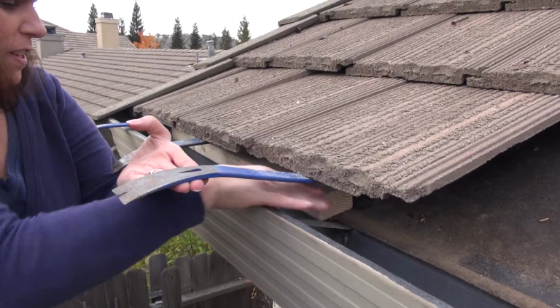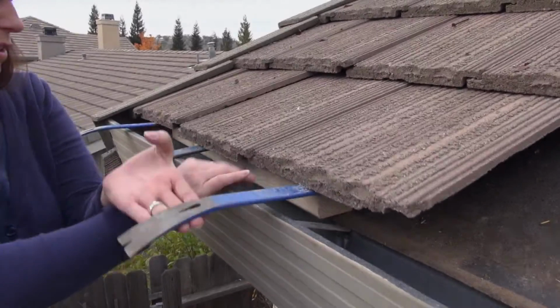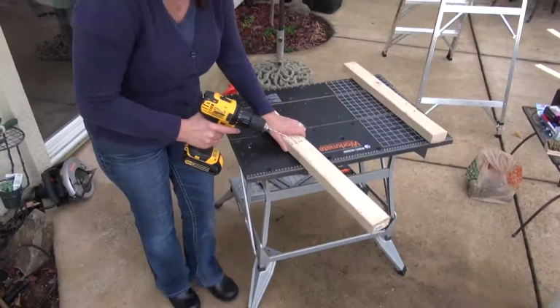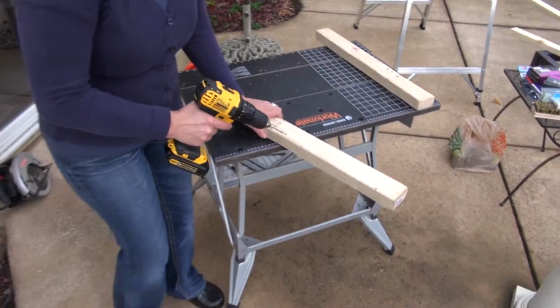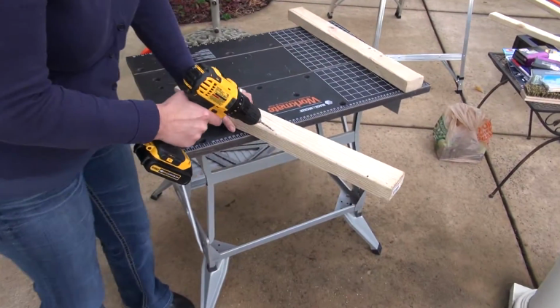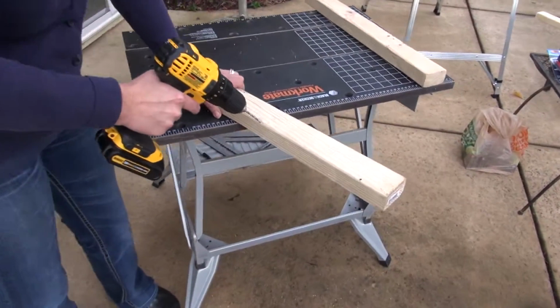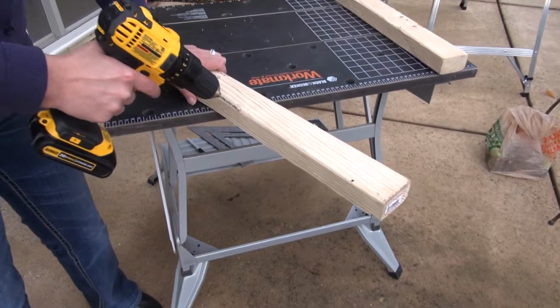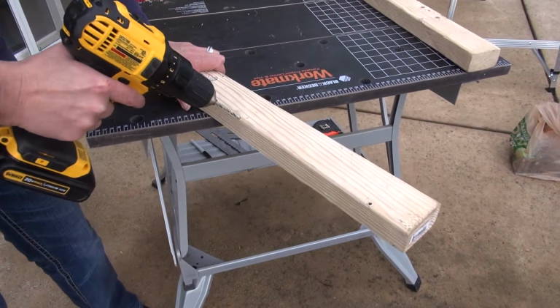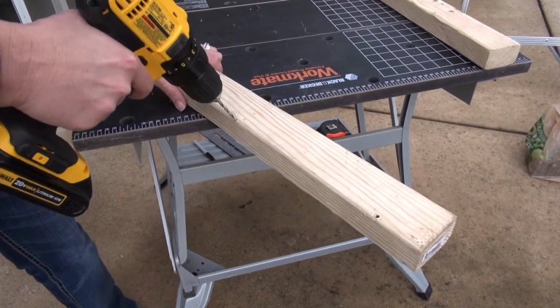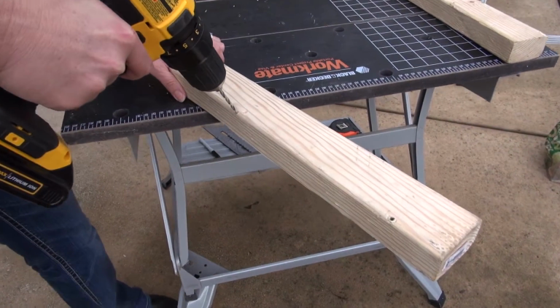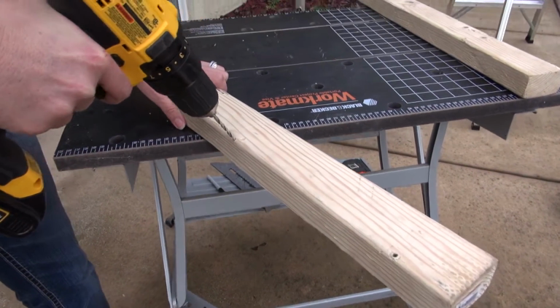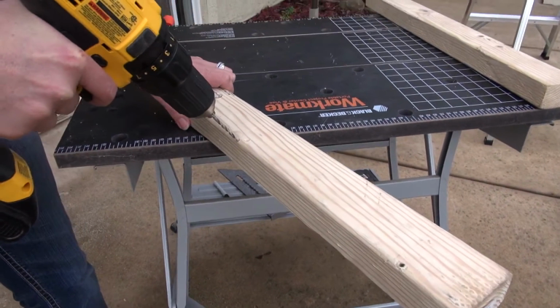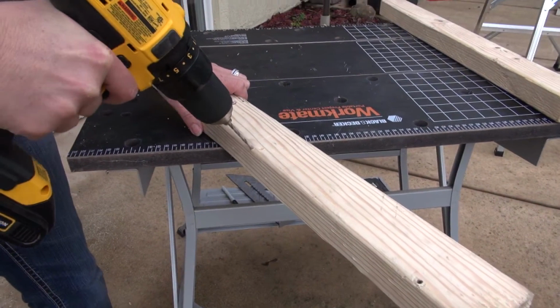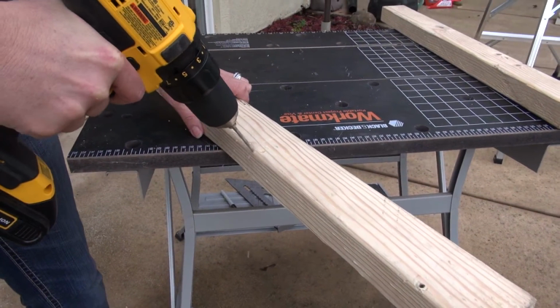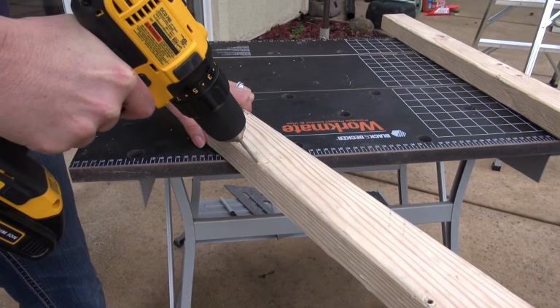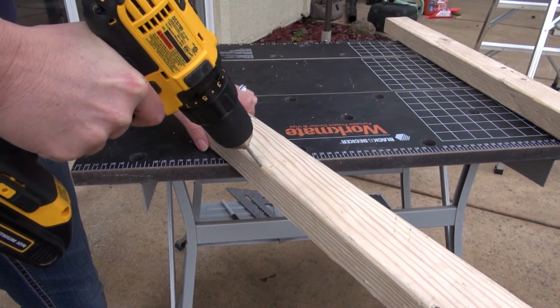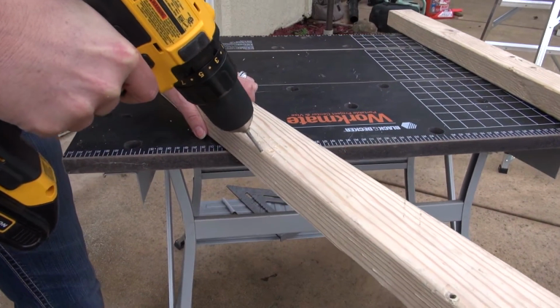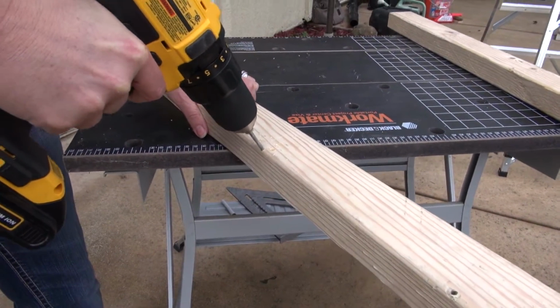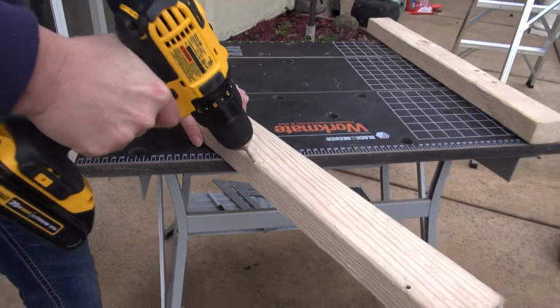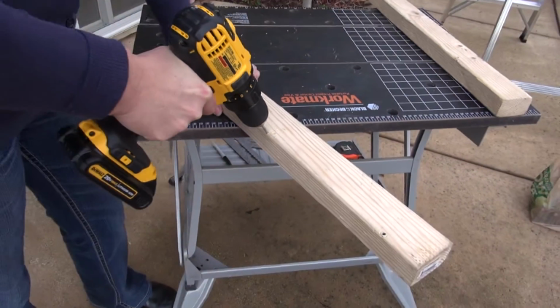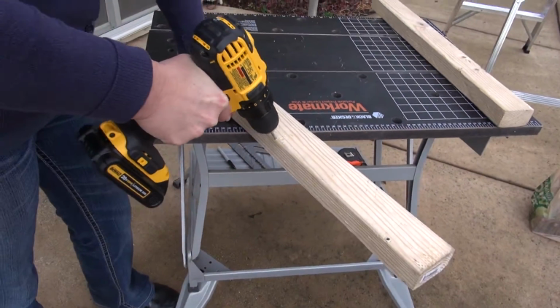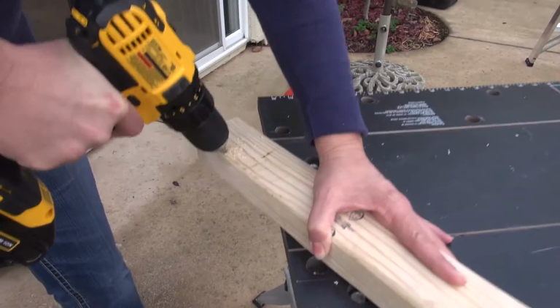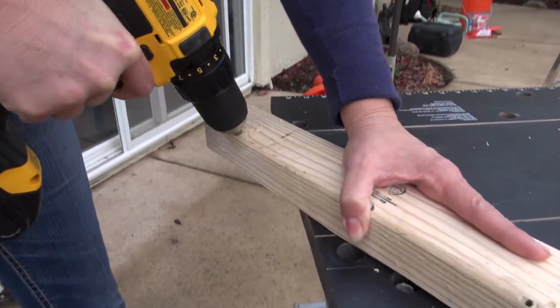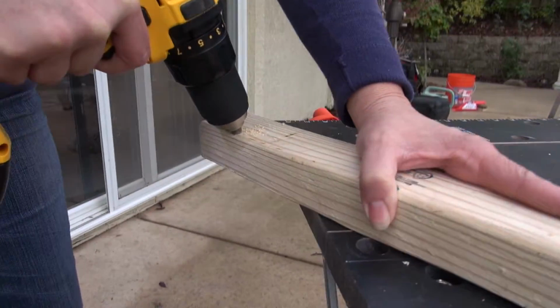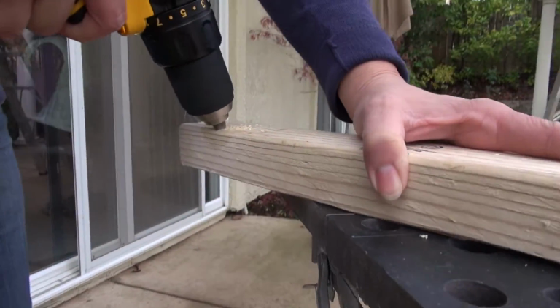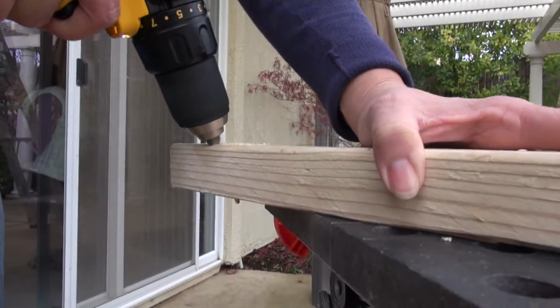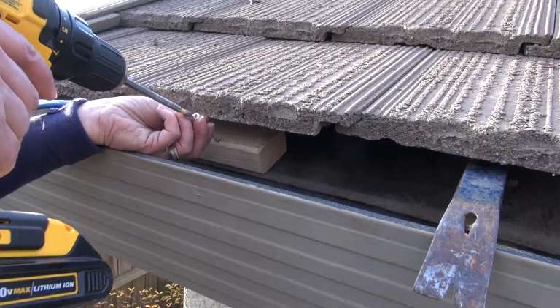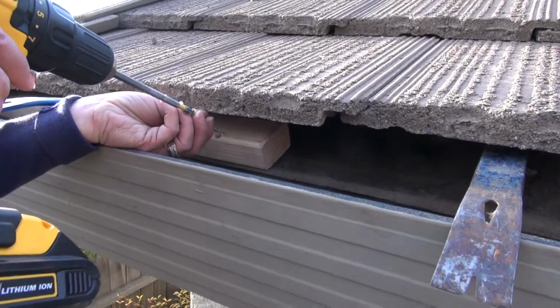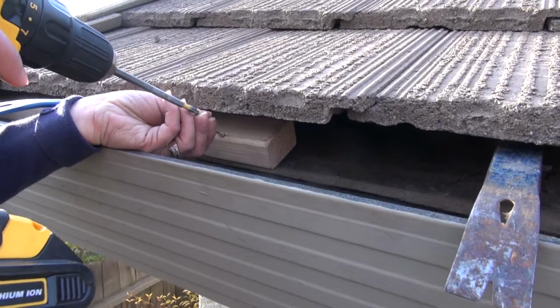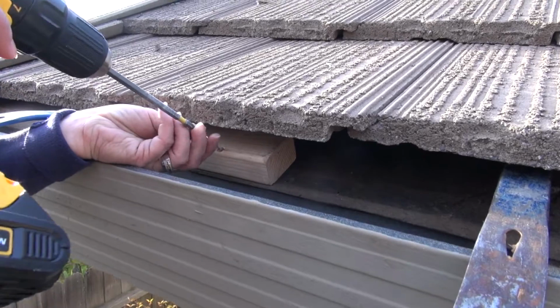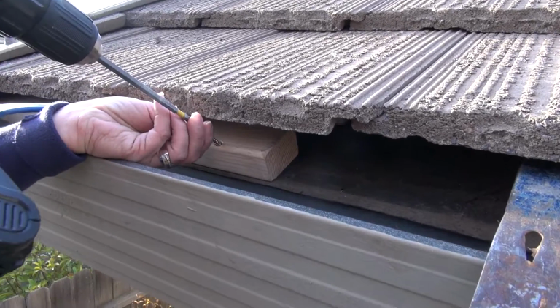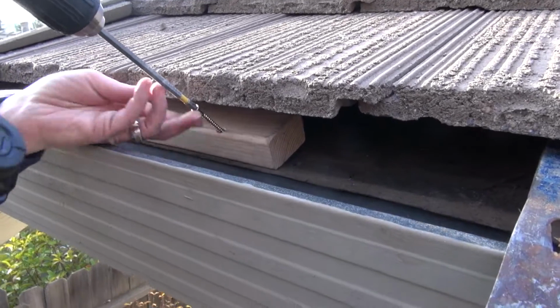Before putting the 2x3 wood strip under the tile, pre-drill the wood every 12 inches with a hole large enough for a screw to easily go through it. Drill at about a 45 degree angle. Then carefully screw the wood strip down.